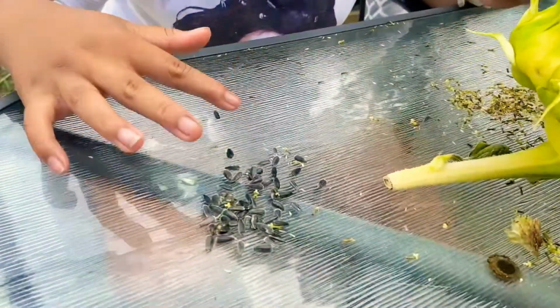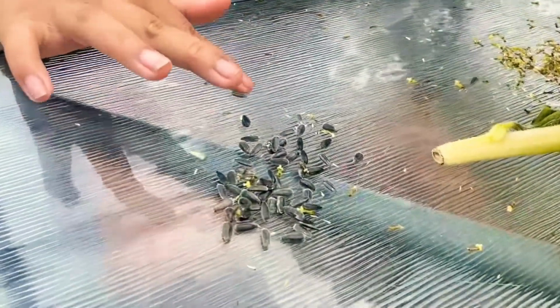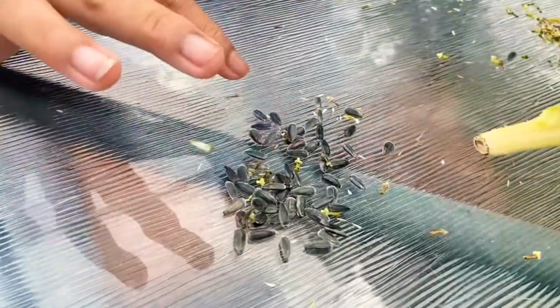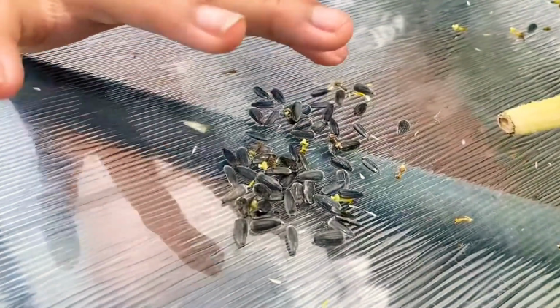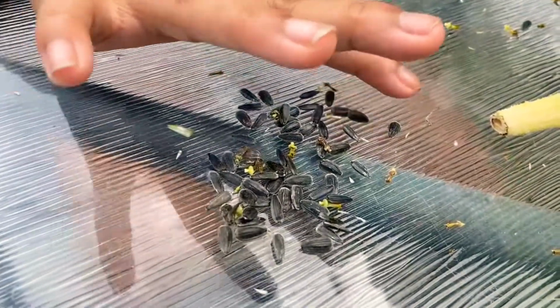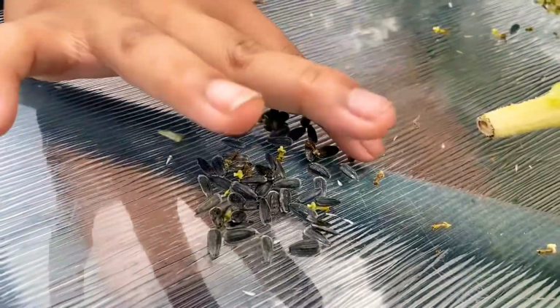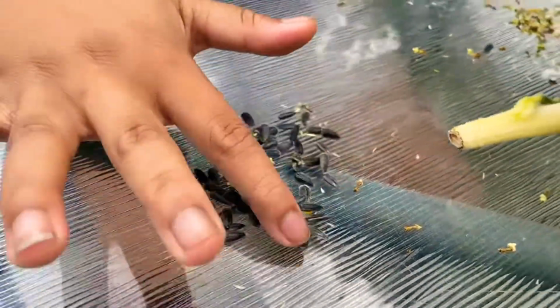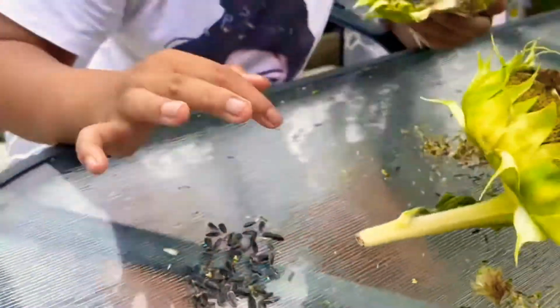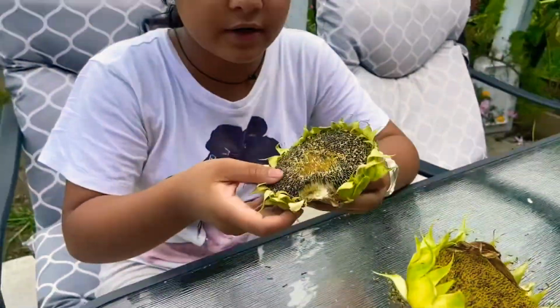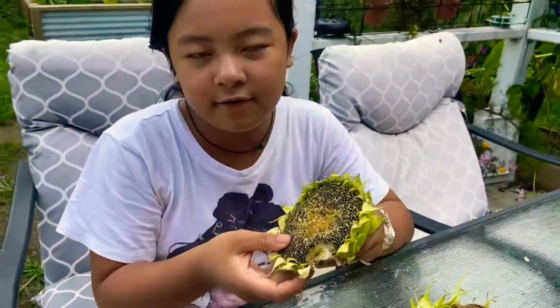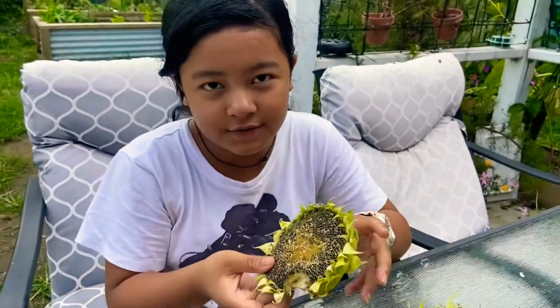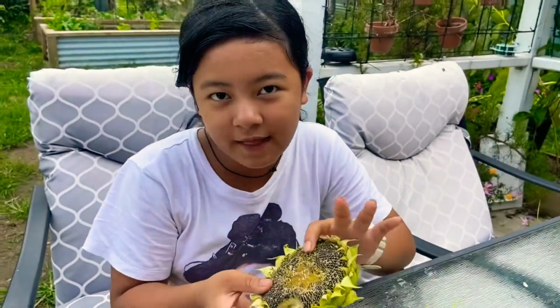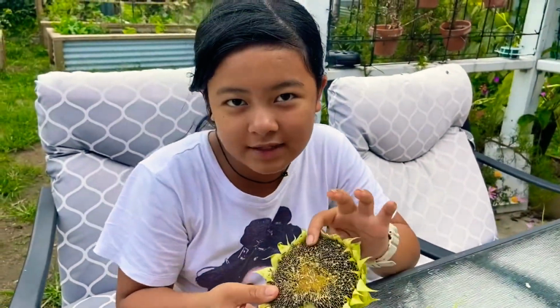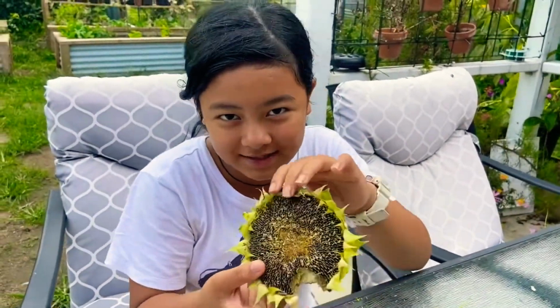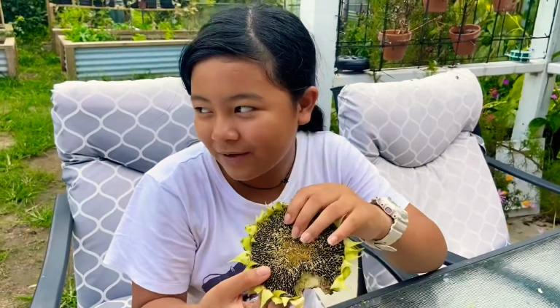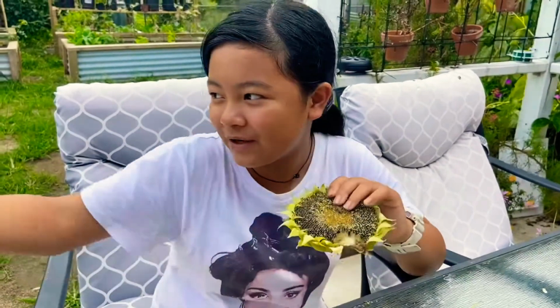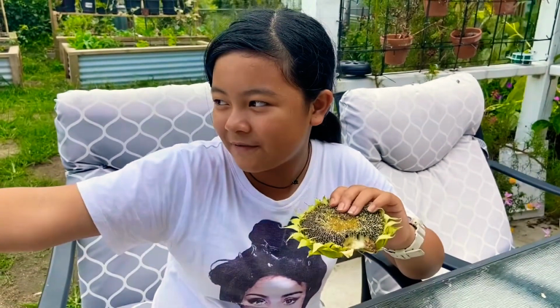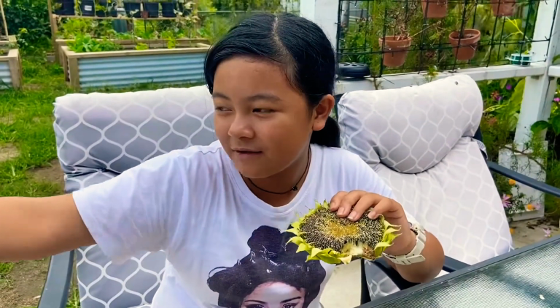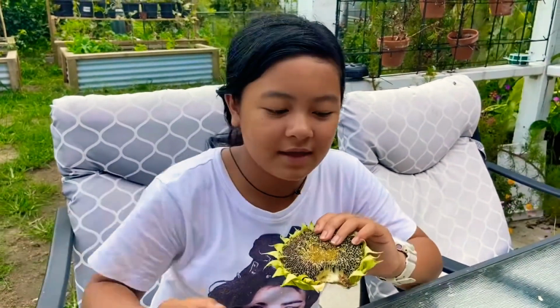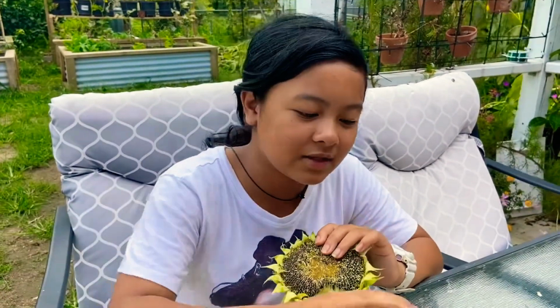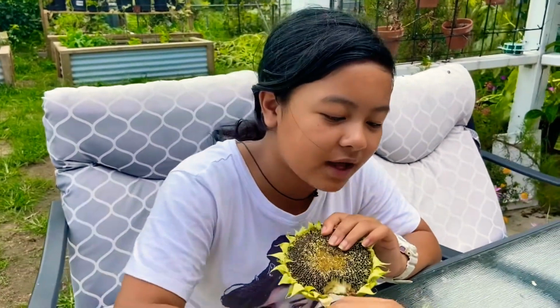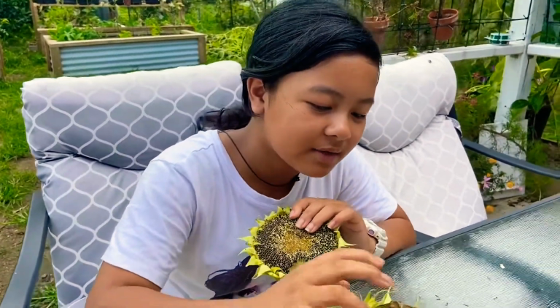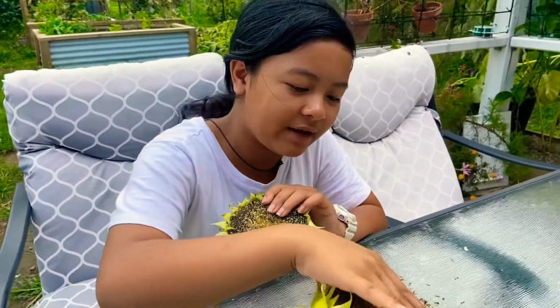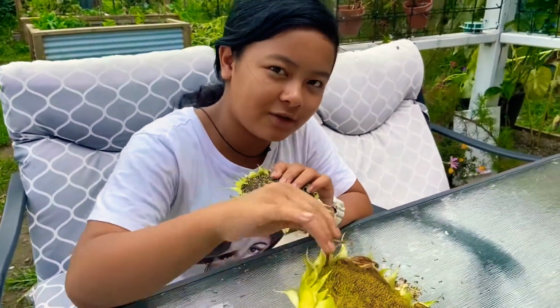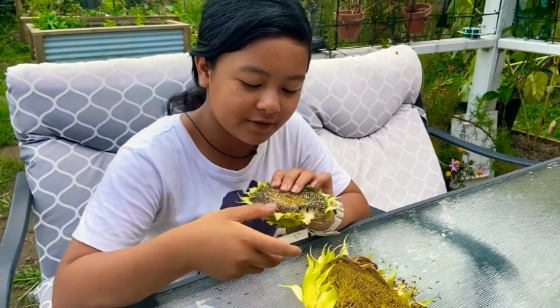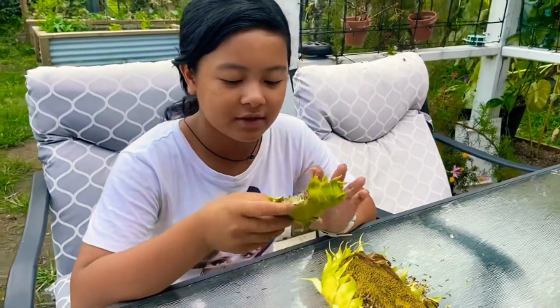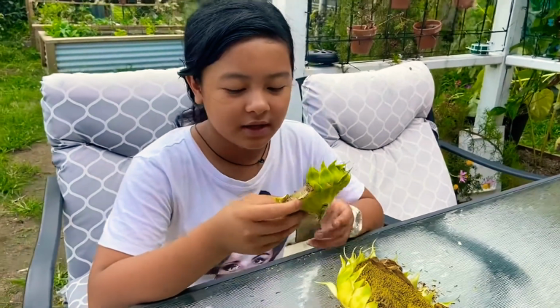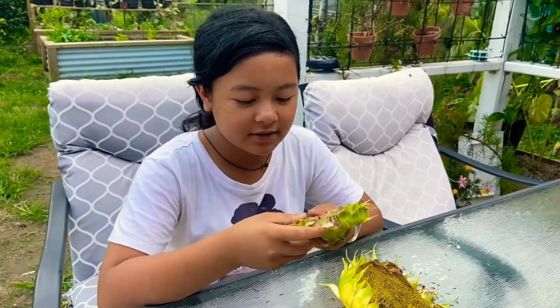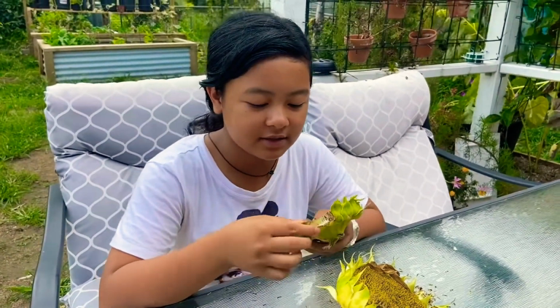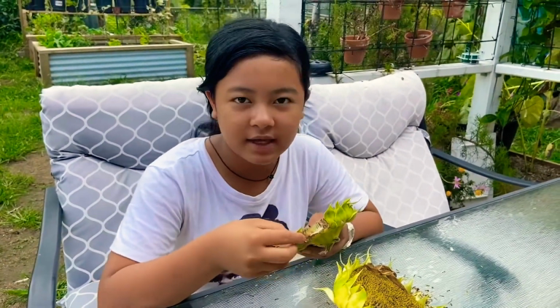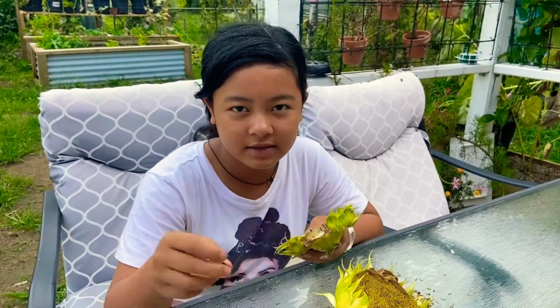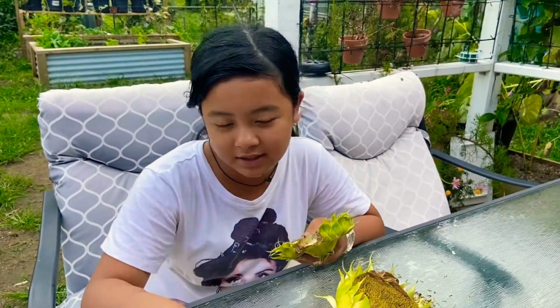As you see, we already got some seeds here. We're gonna have lots of sunflowers. As you see, we've got a lot more sunflowers over there that are dry, but I have two here for now, so I'll just start taking some seeds out.